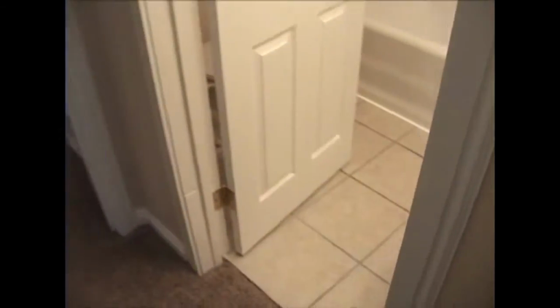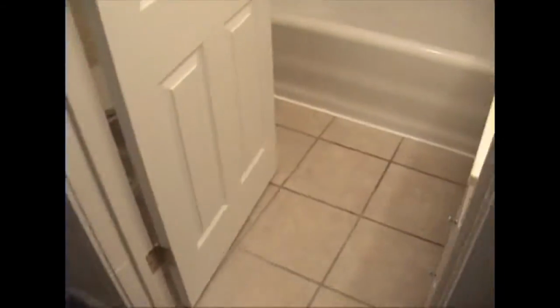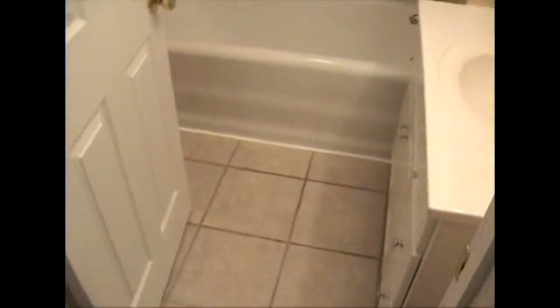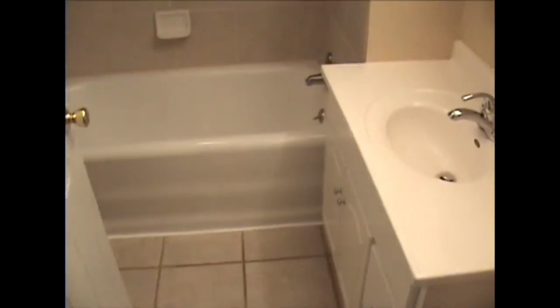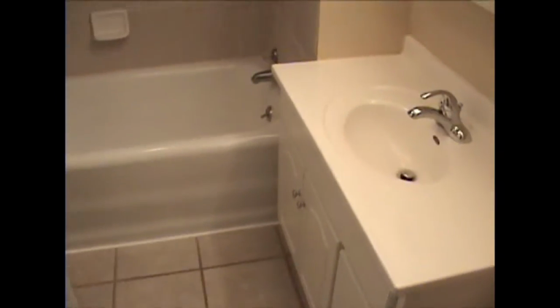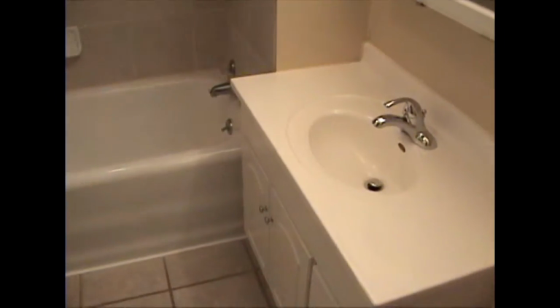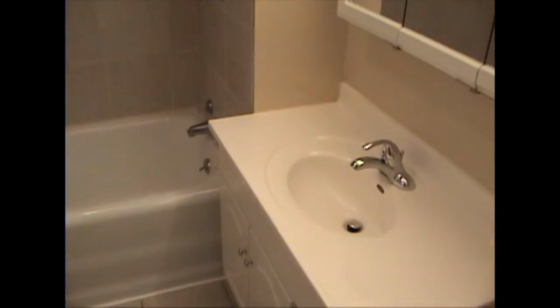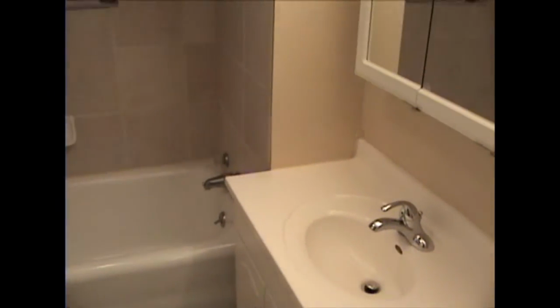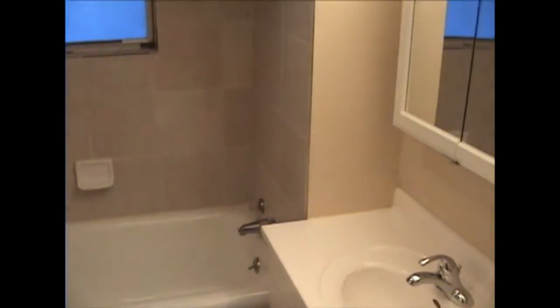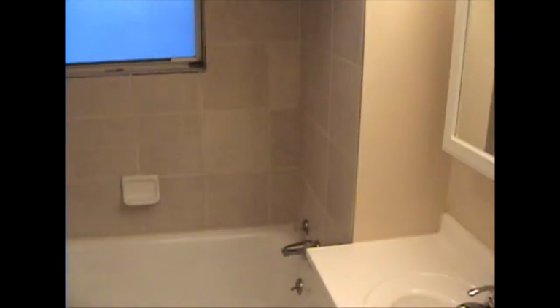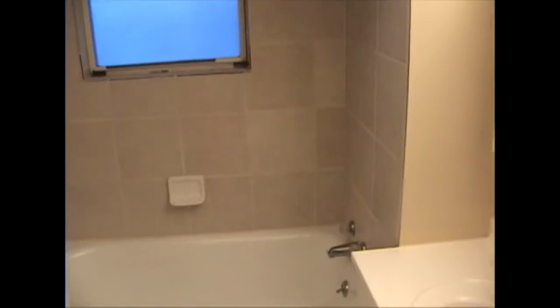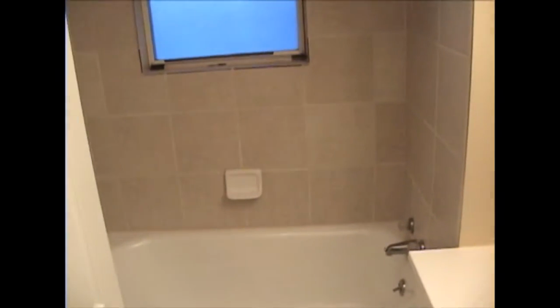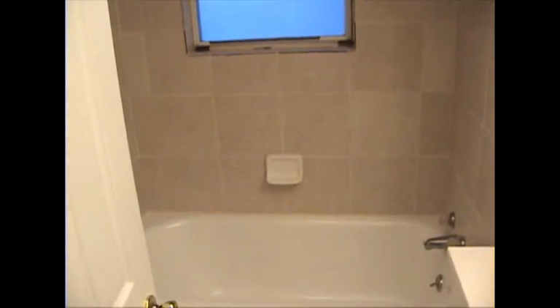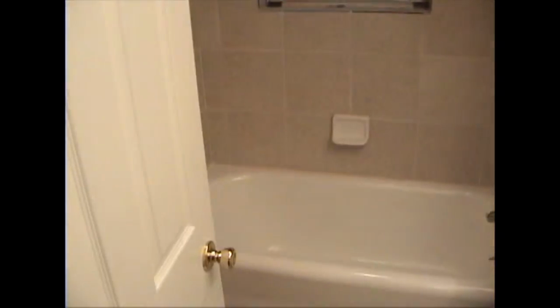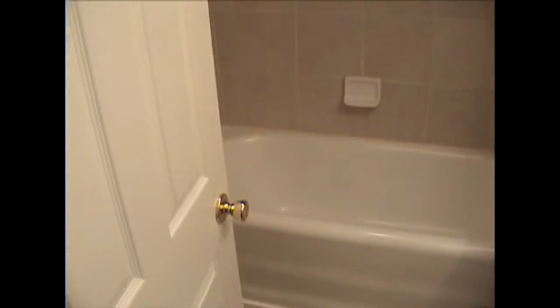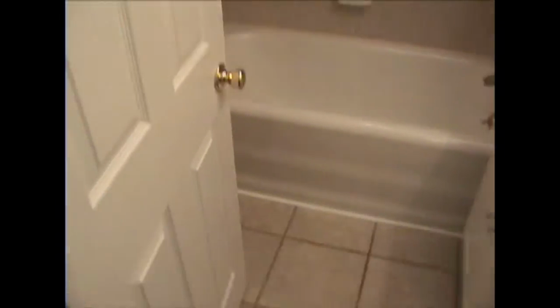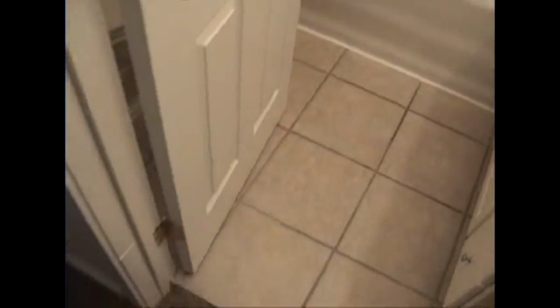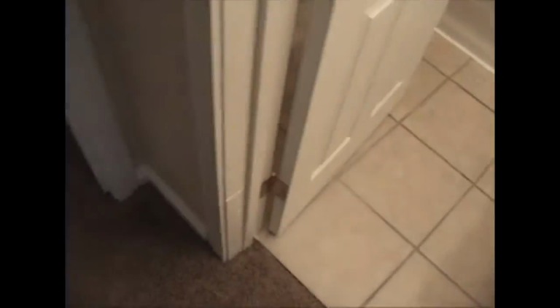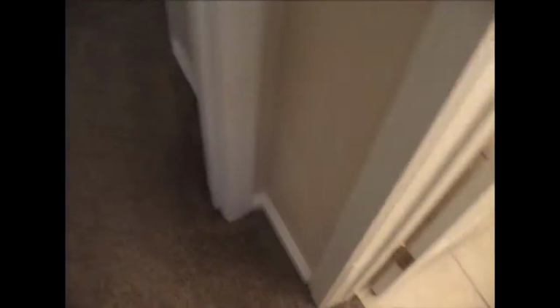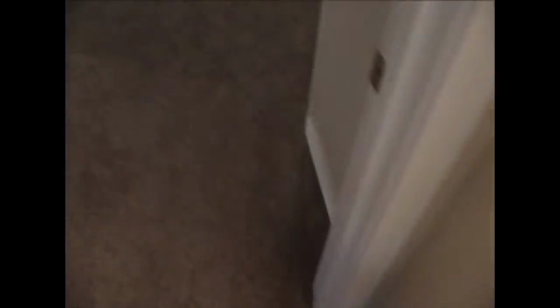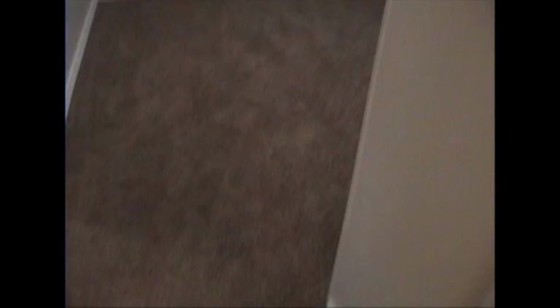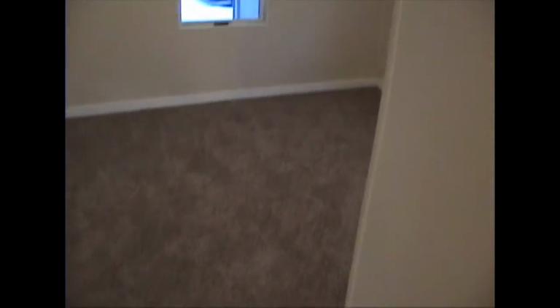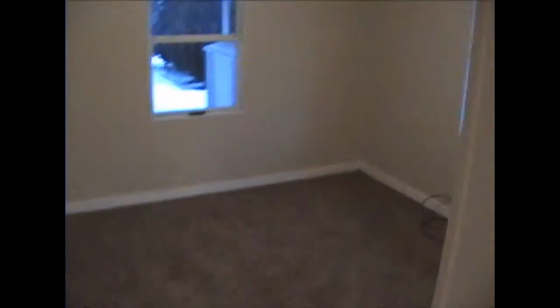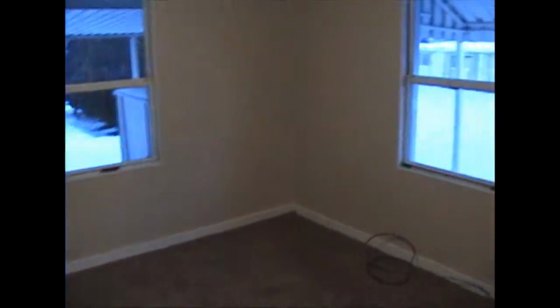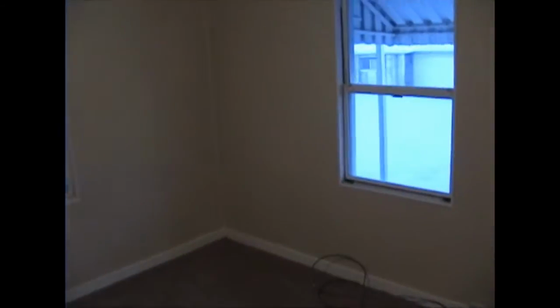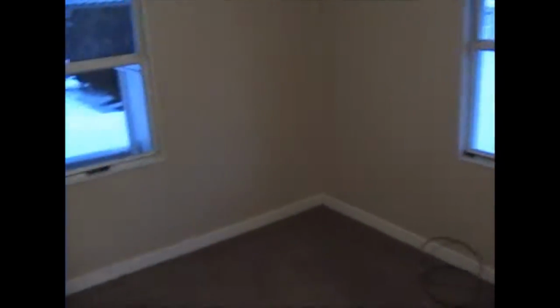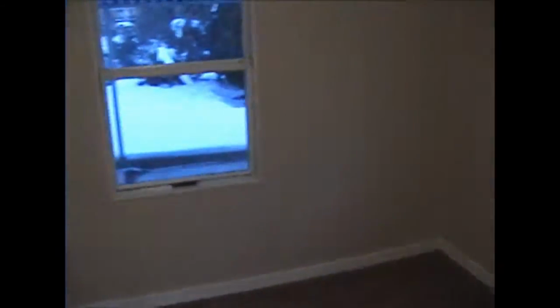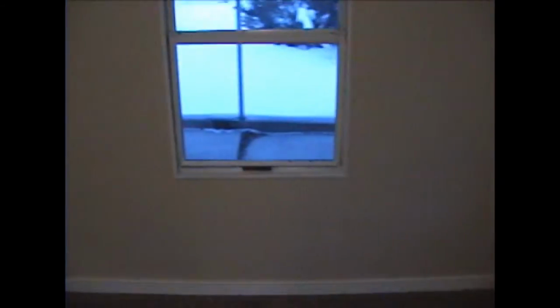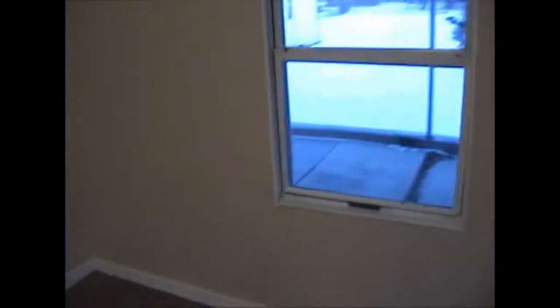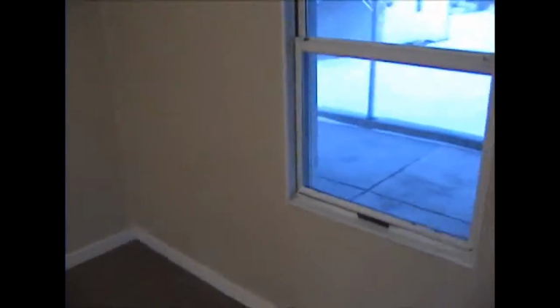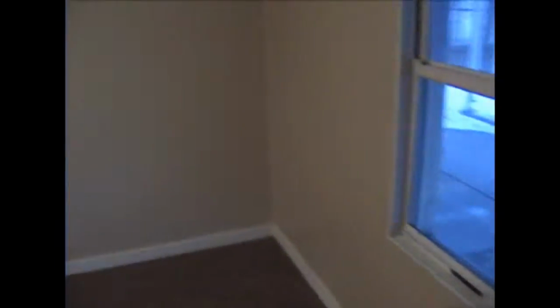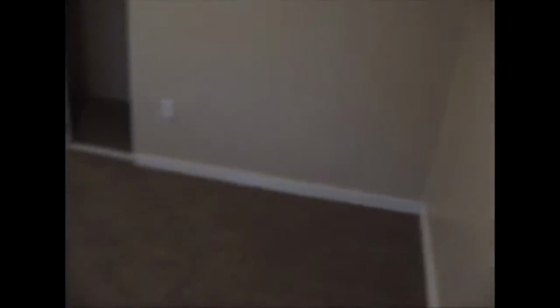Notice the tile flooring, new vanity, tile backsplash. This is the second bedroom — go back here to give you some perspective.